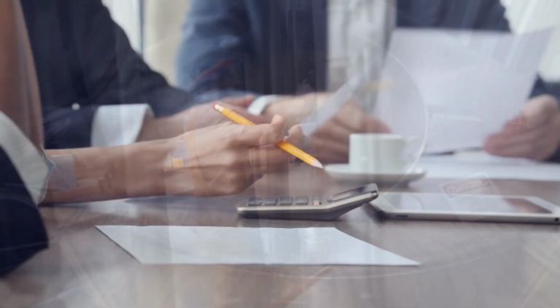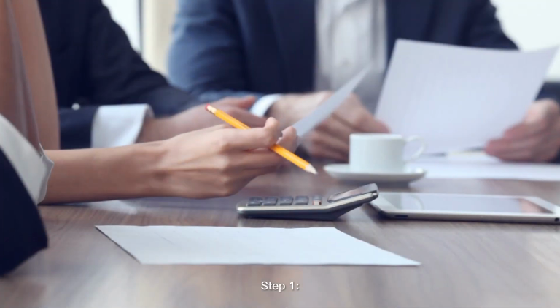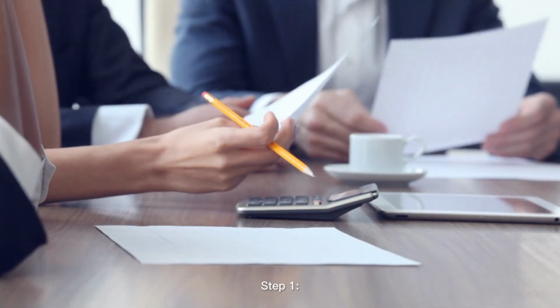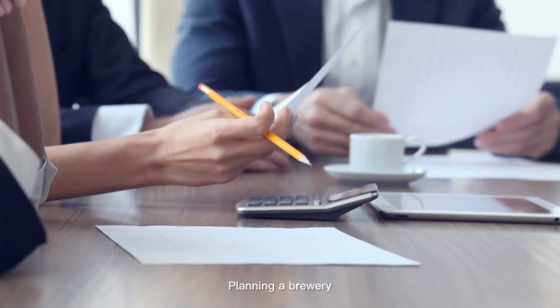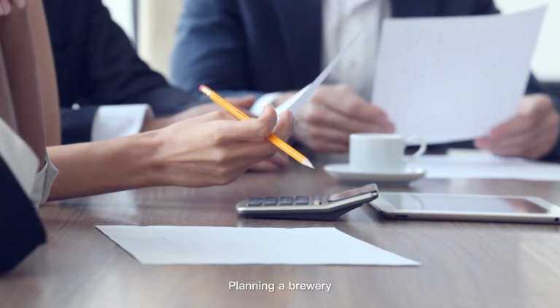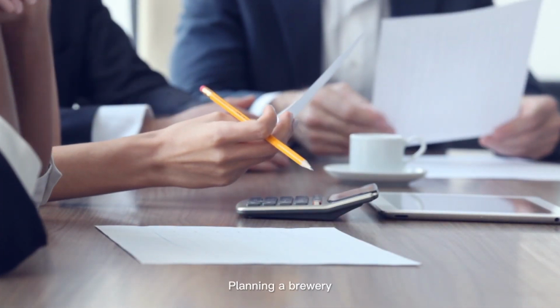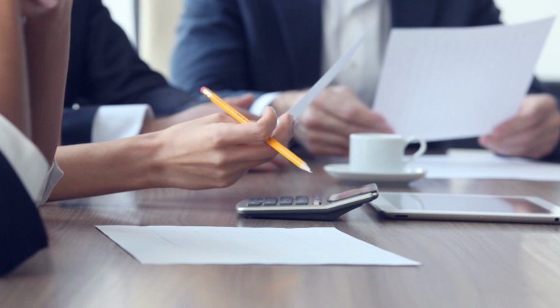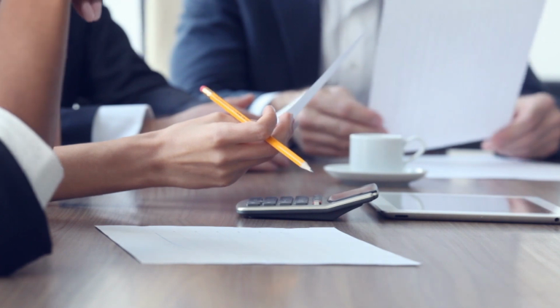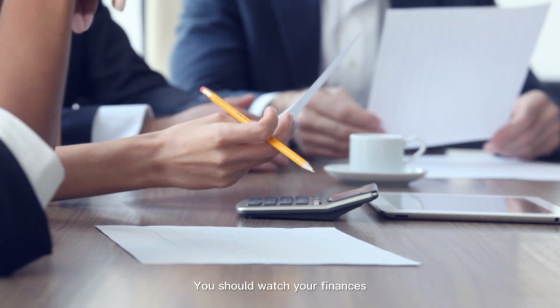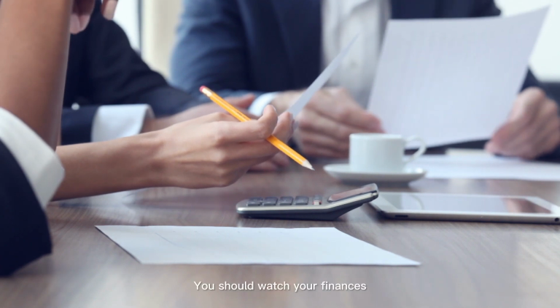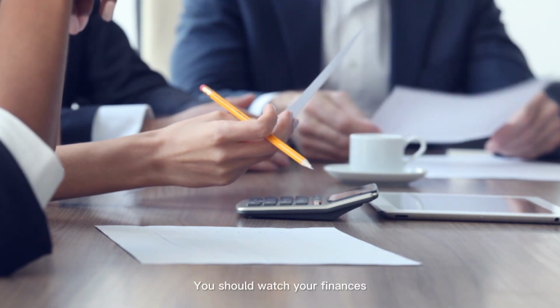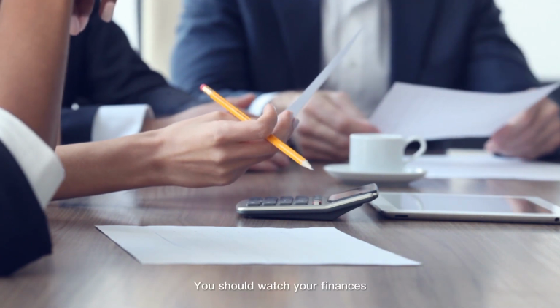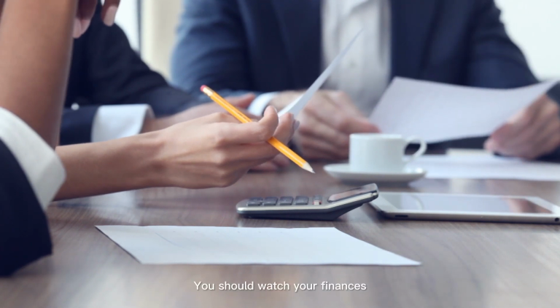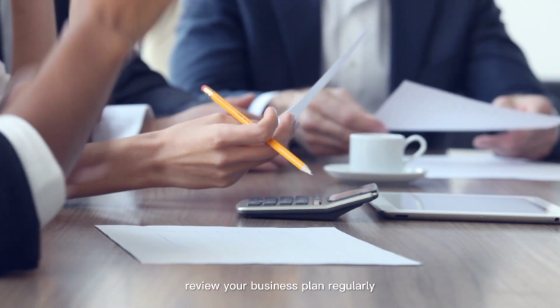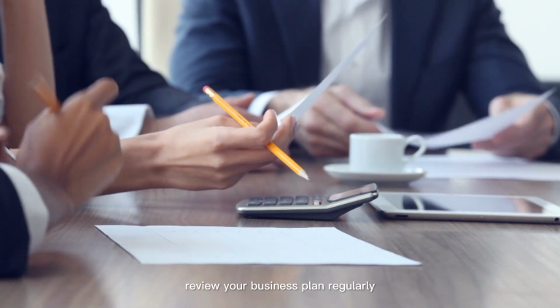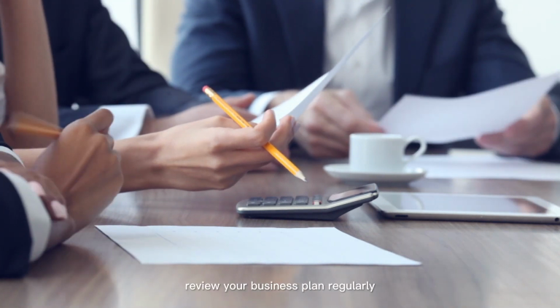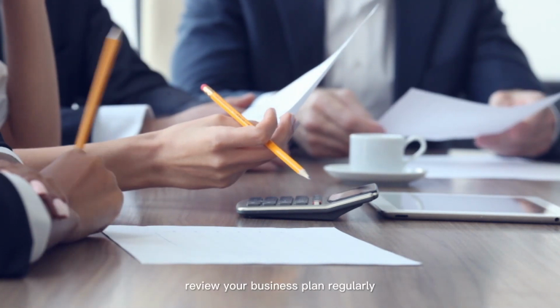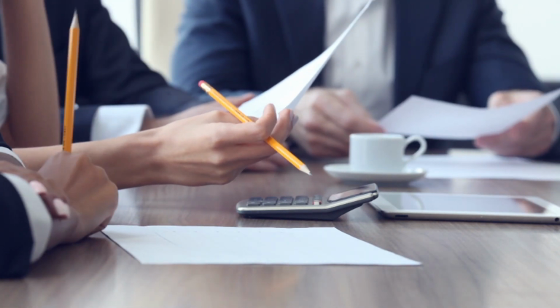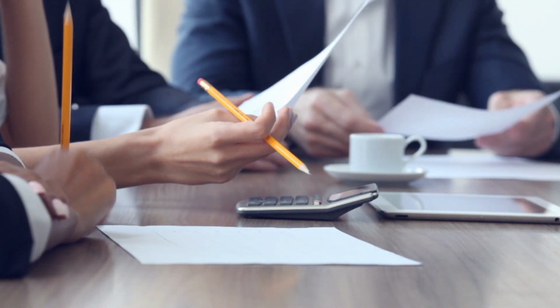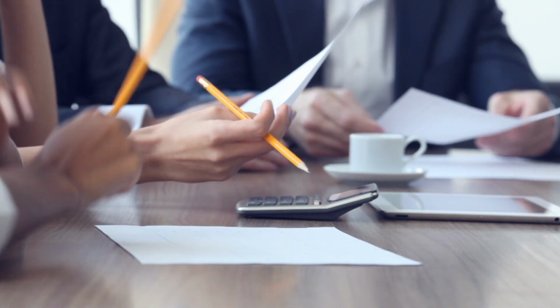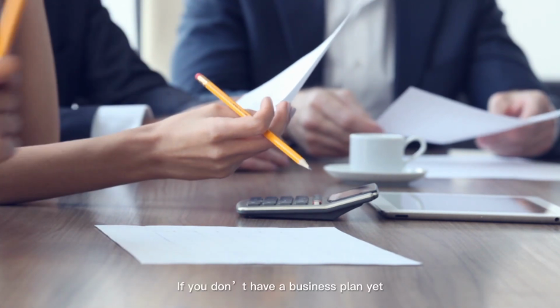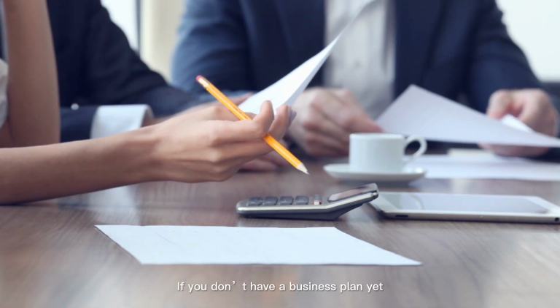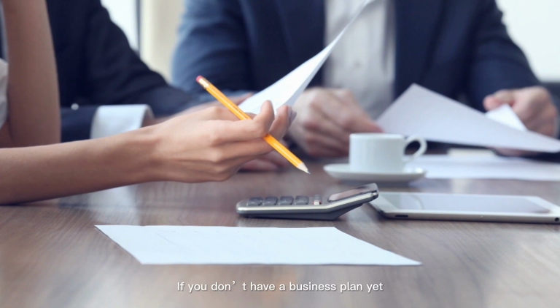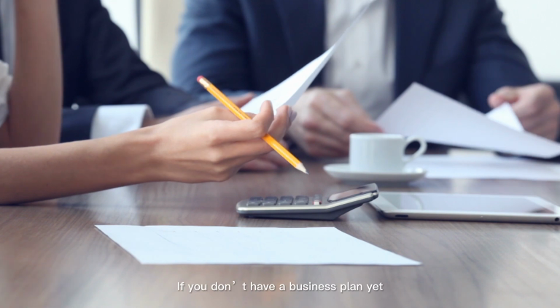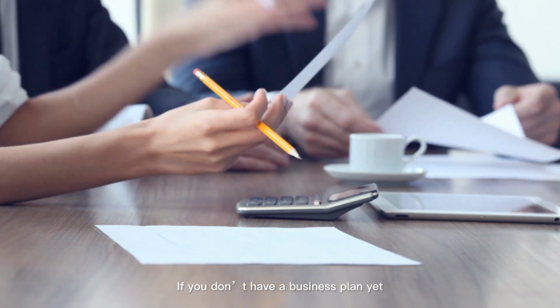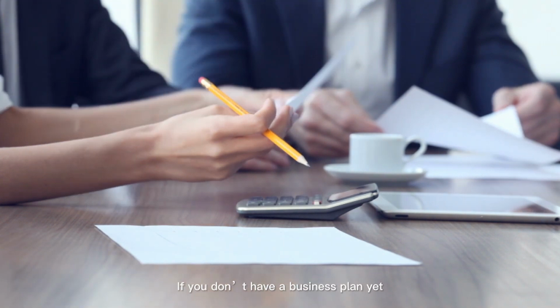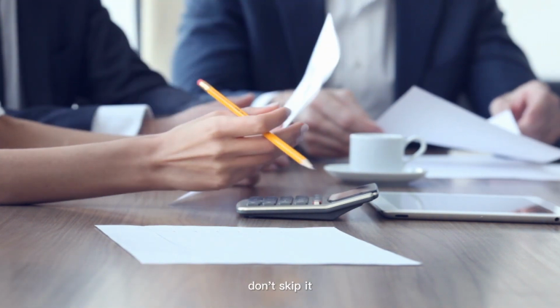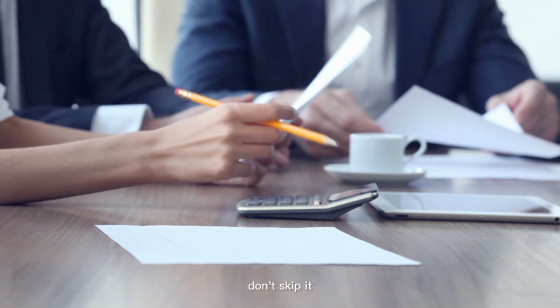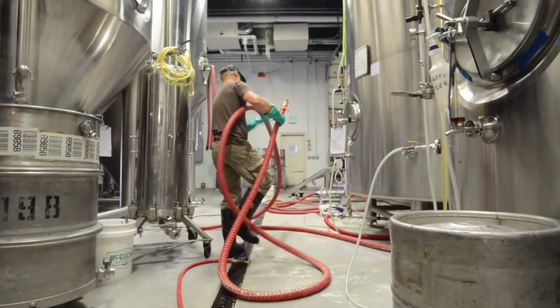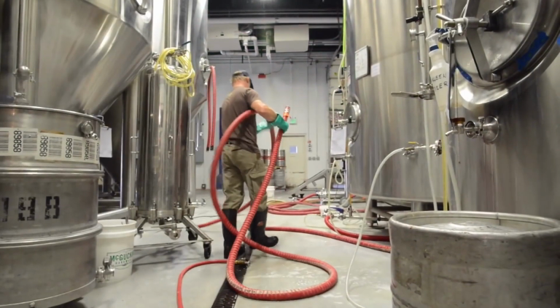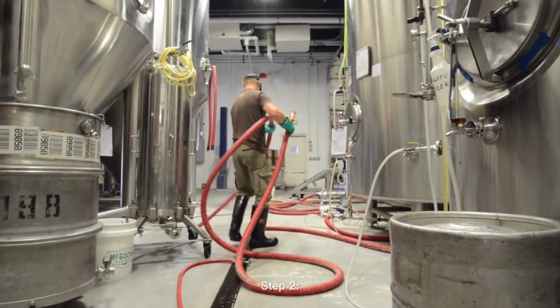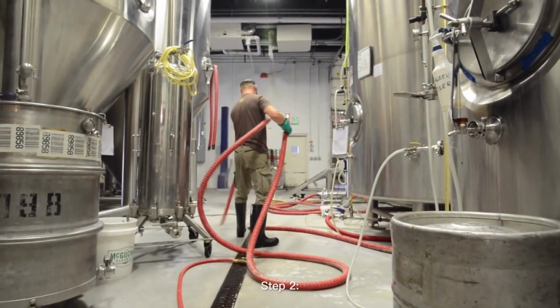Step 1: Planning a brewery. You should watch your finances and review your business plan regularly. If you don't have a business plan yet, don't skip it.